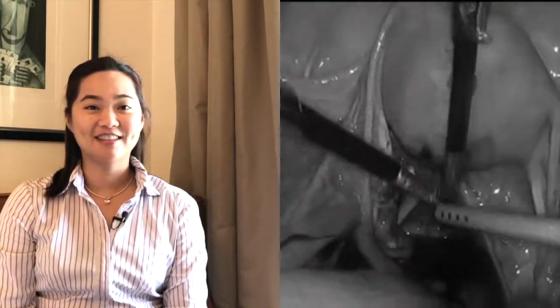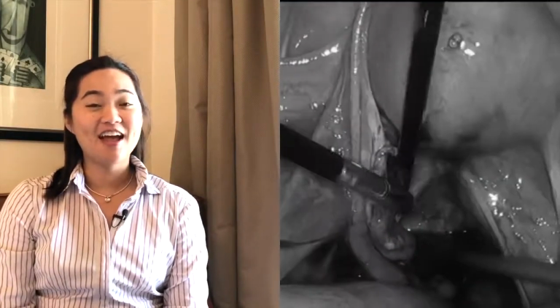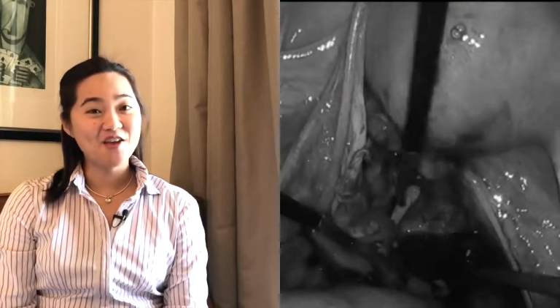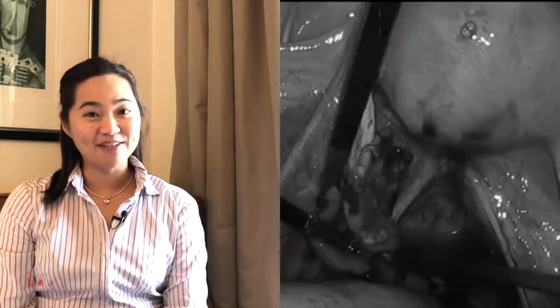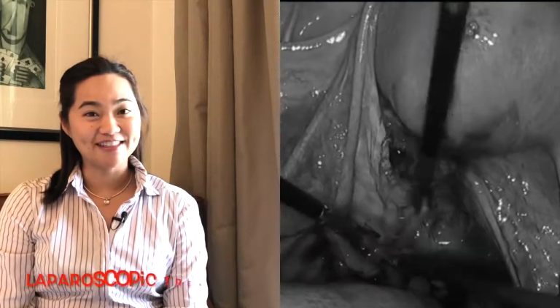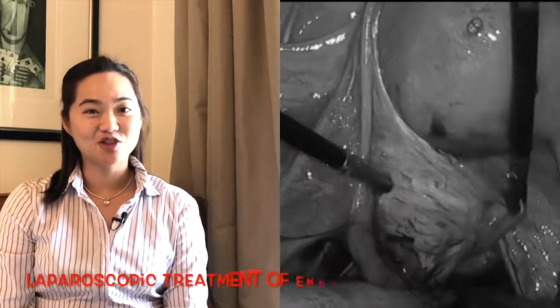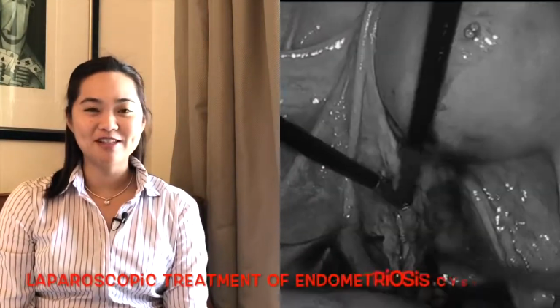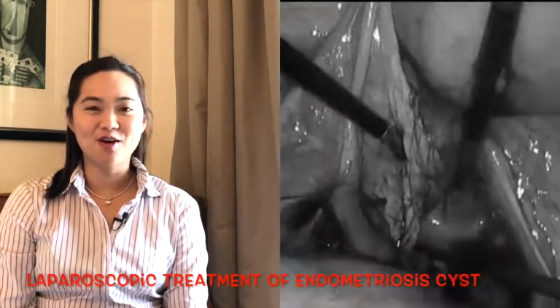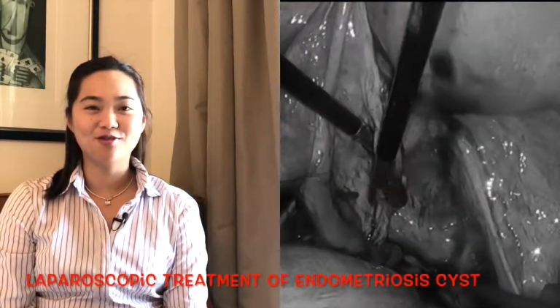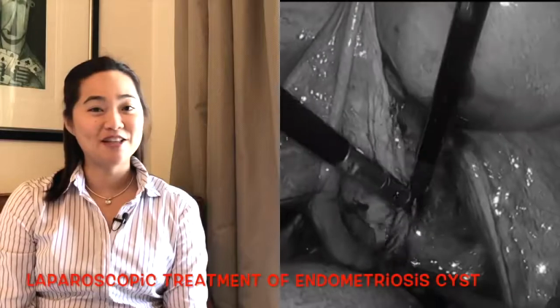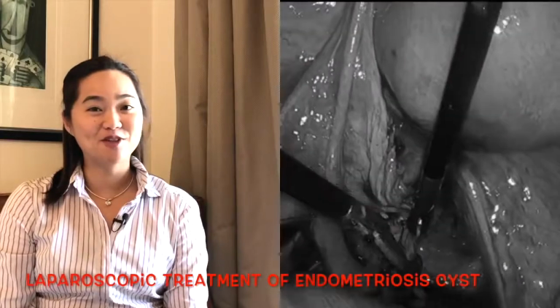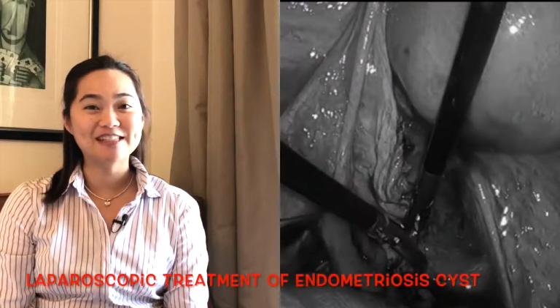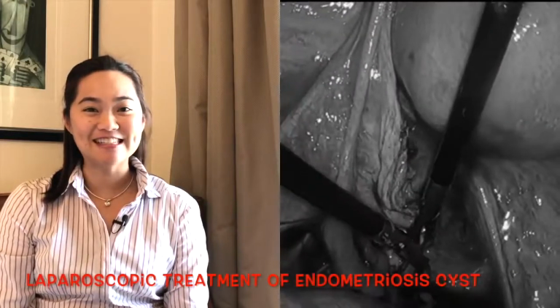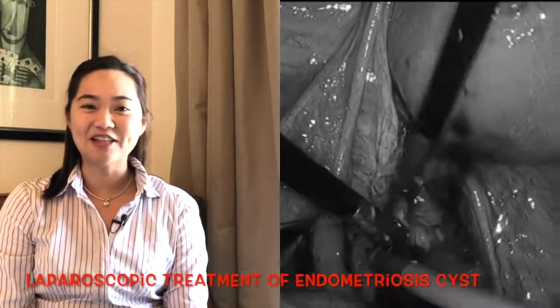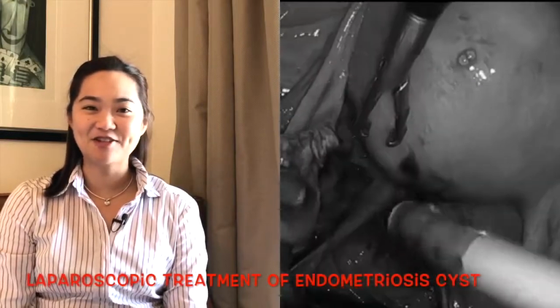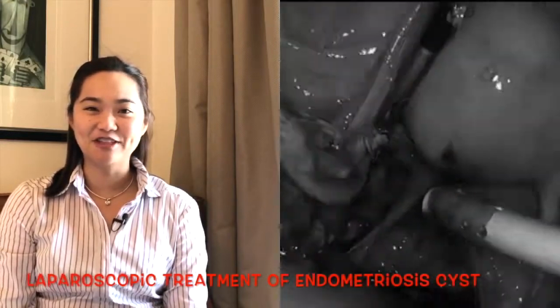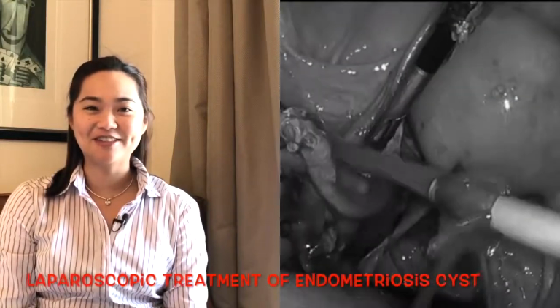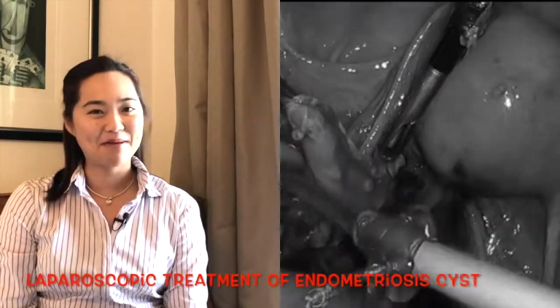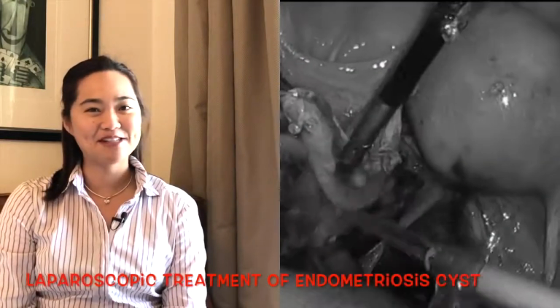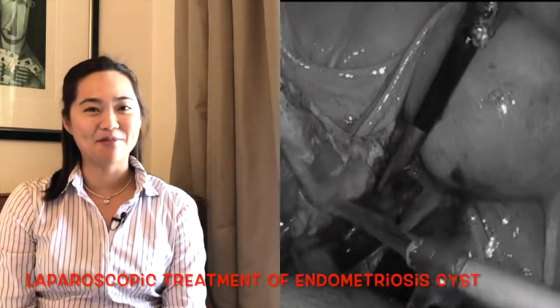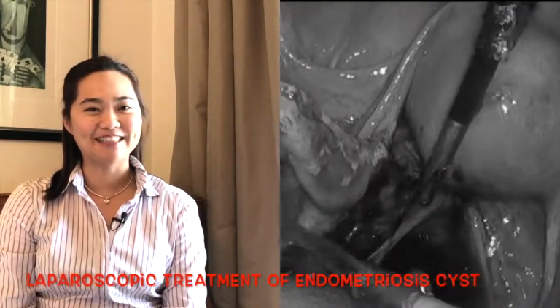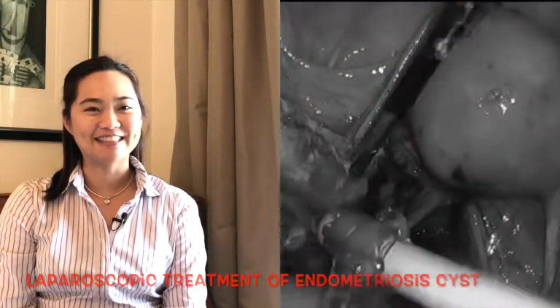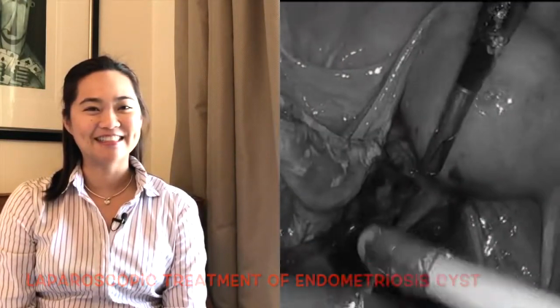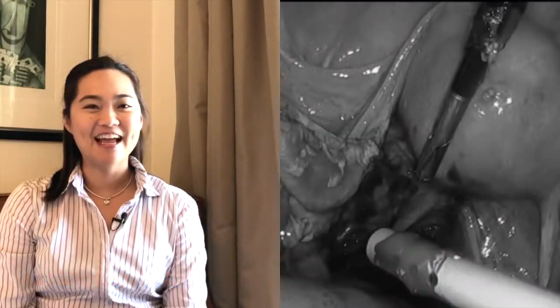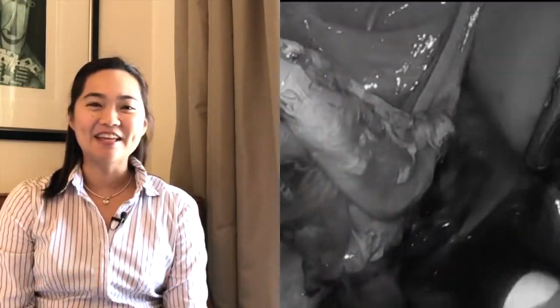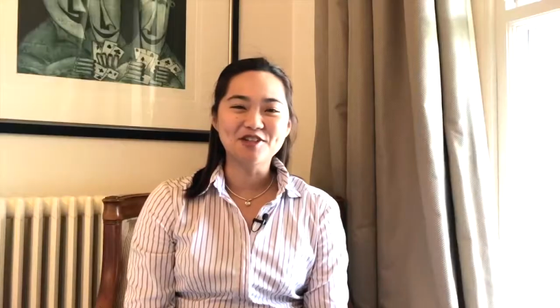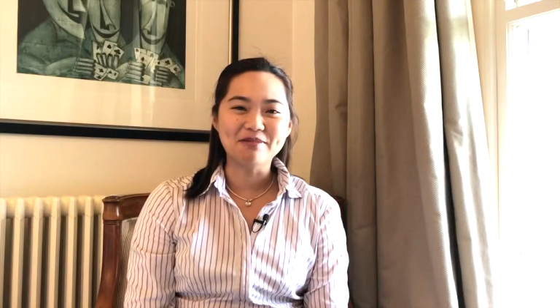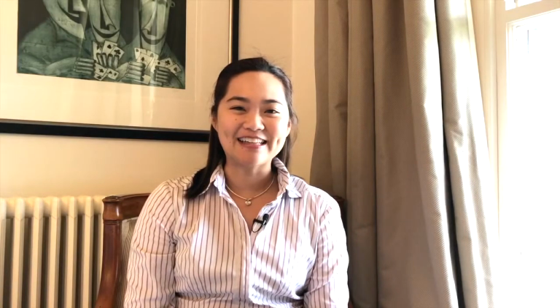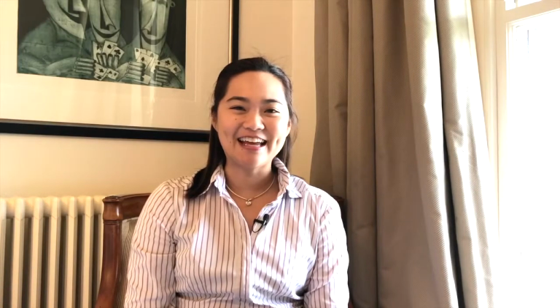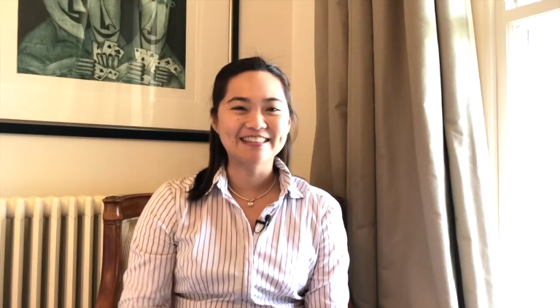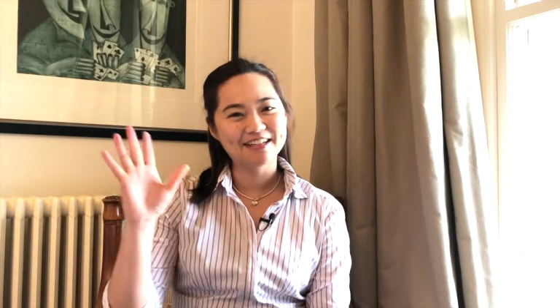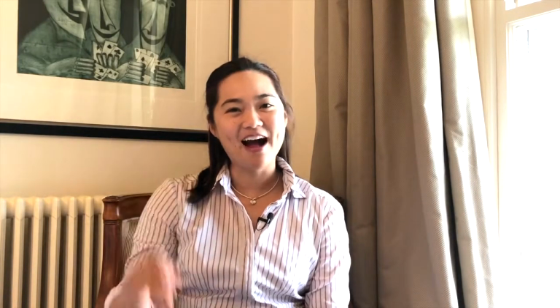And there you have it — treatment of an endometriosis cyst on the left ovary during a laparoscopy operation. Thank you for joining me again today. Bye bye.